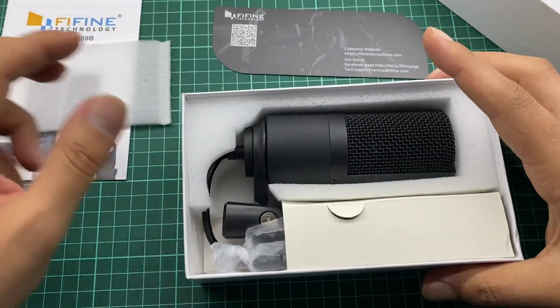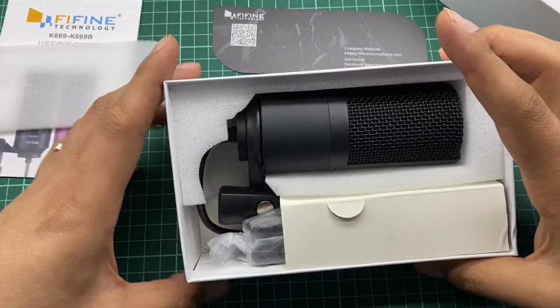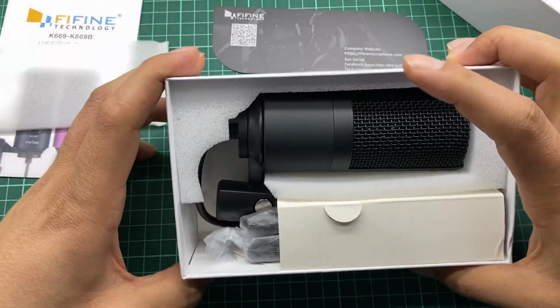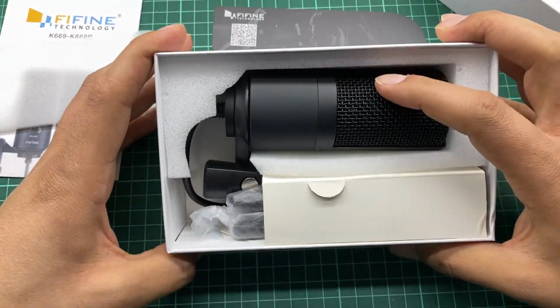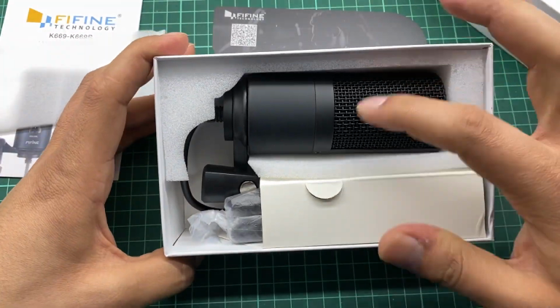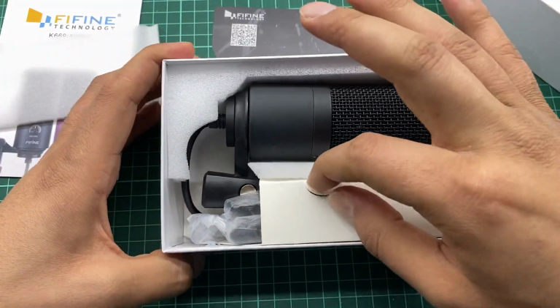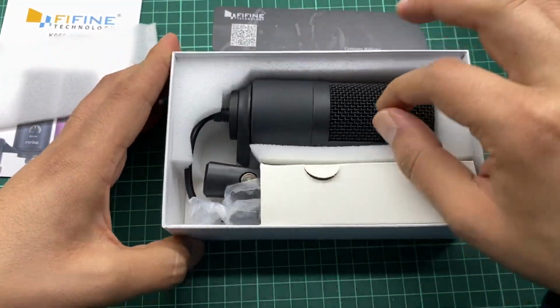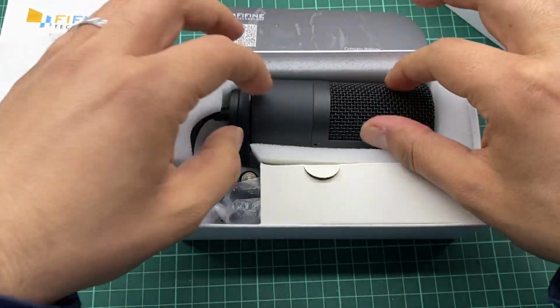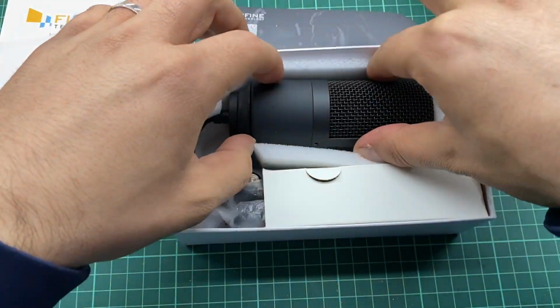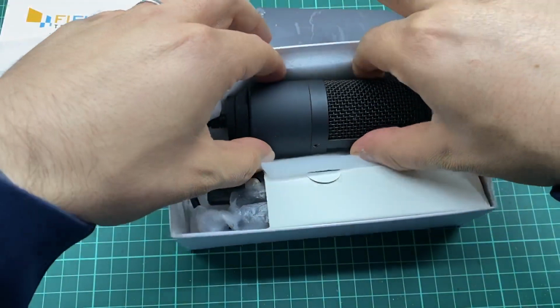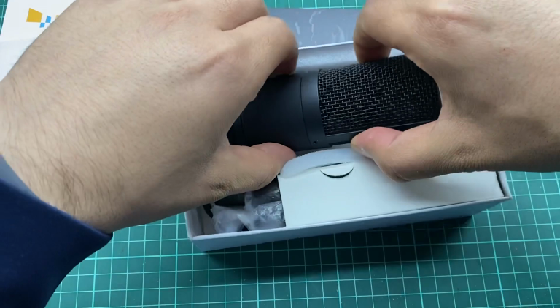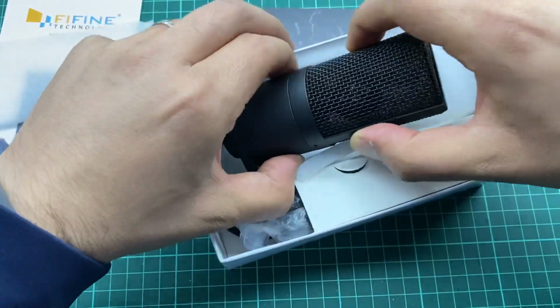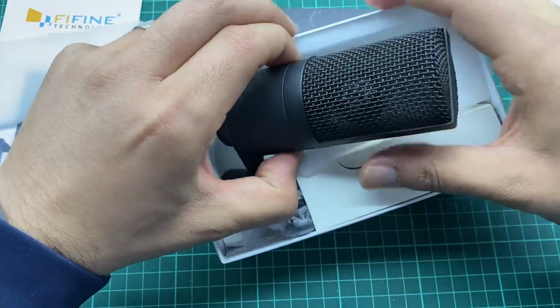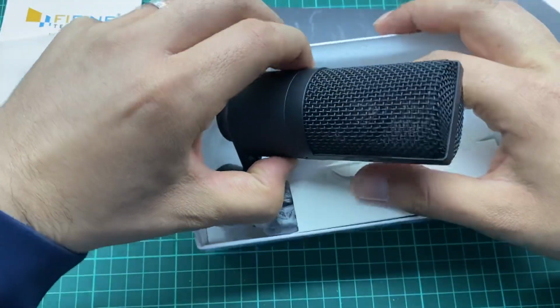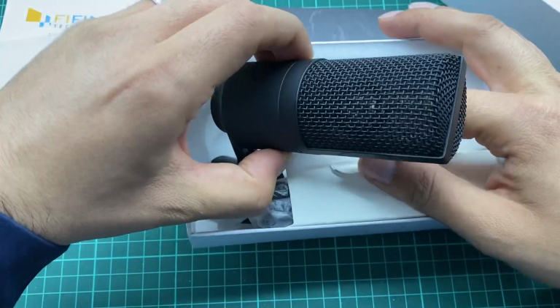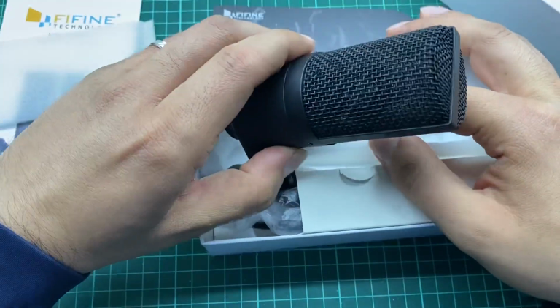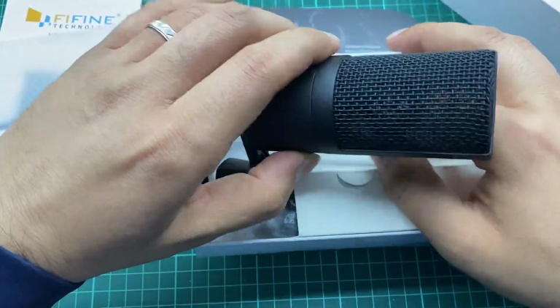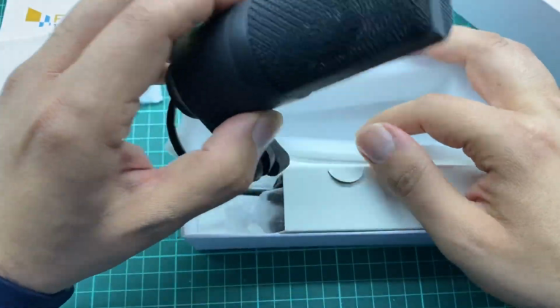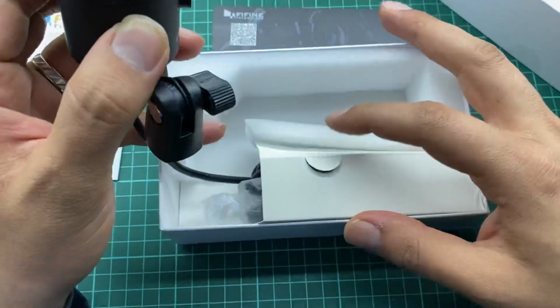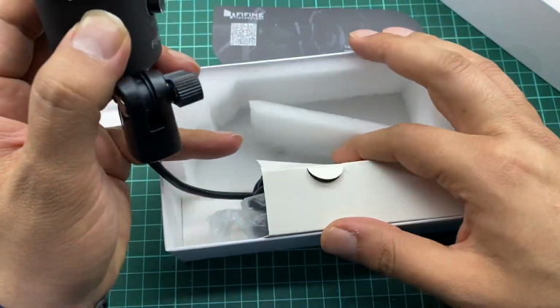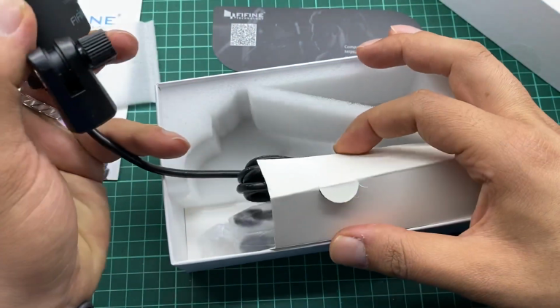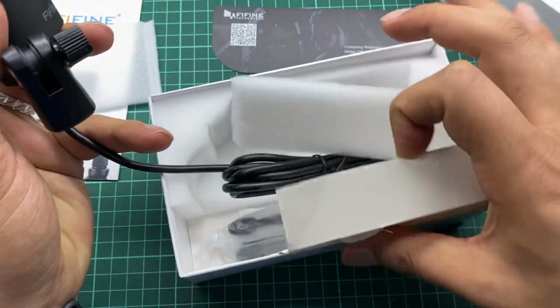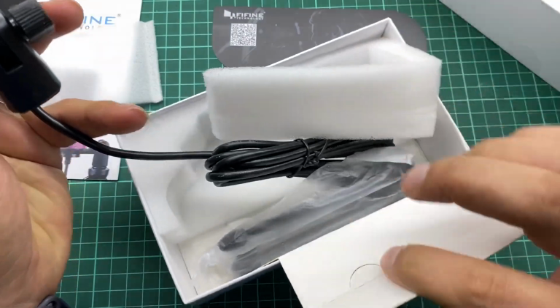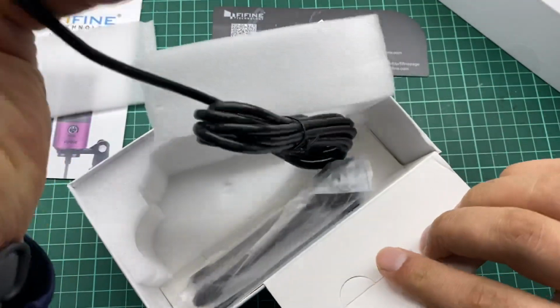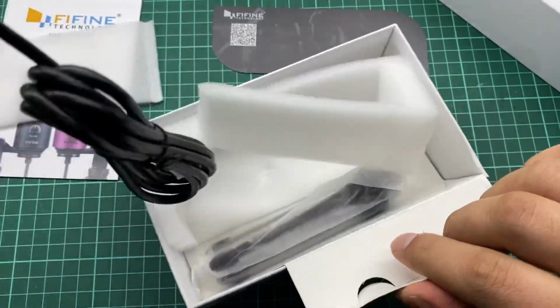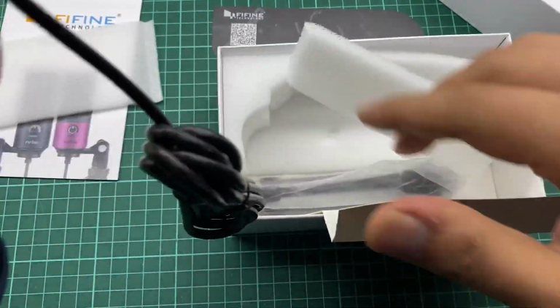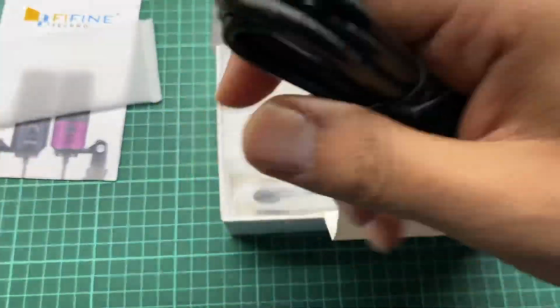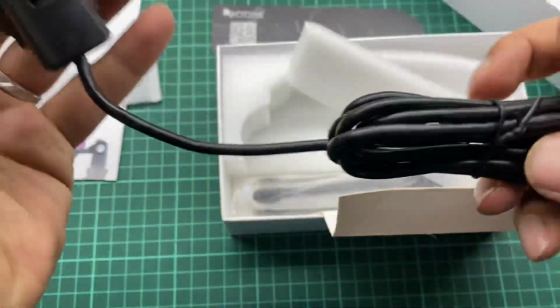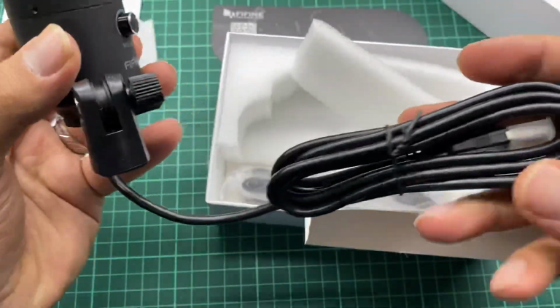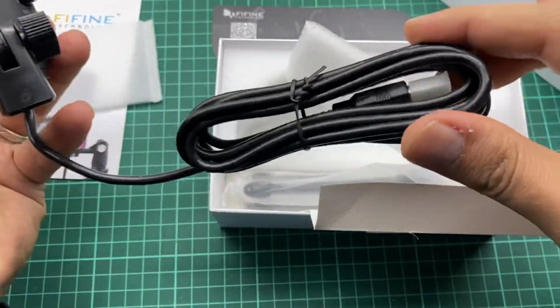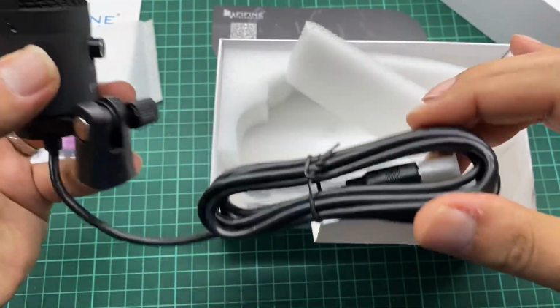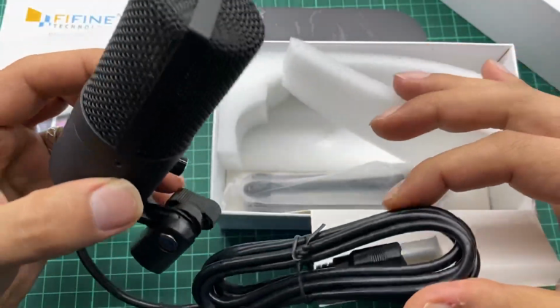And this is the mic. As you can see, inside this package the mic is wrapped around a cushion, and we have a very long wire.